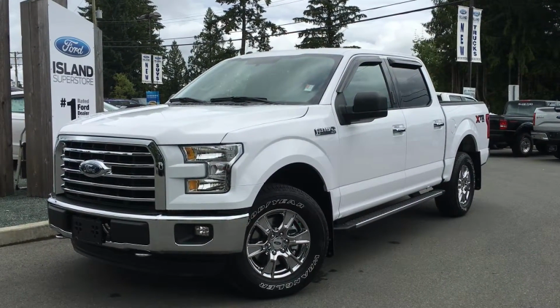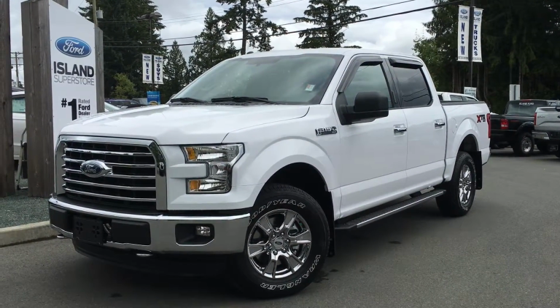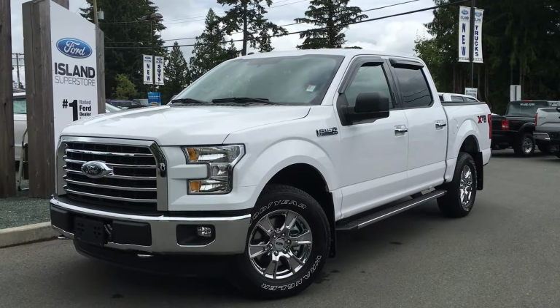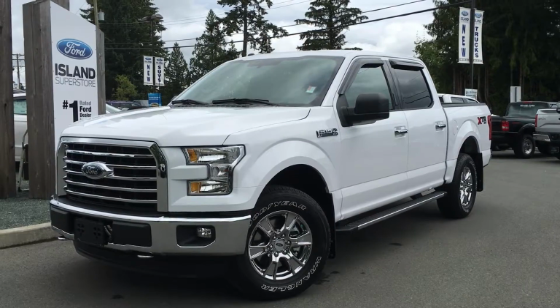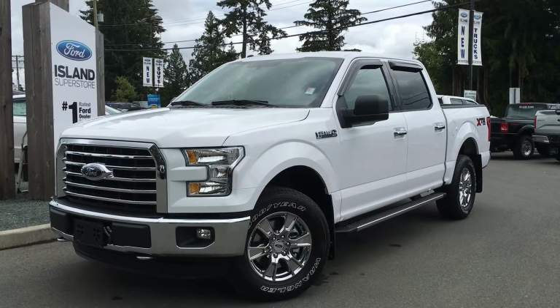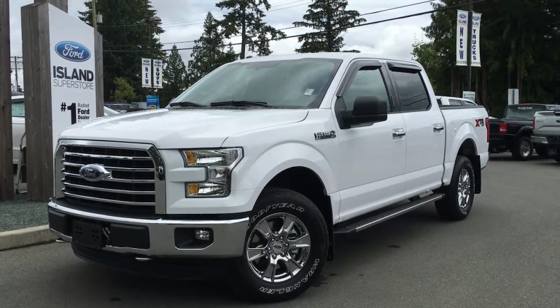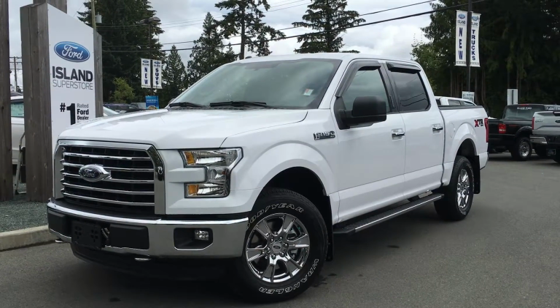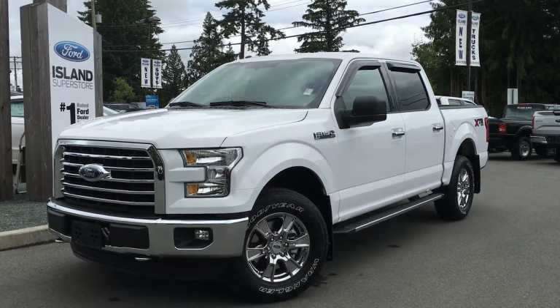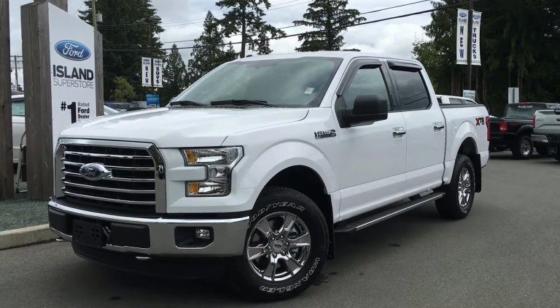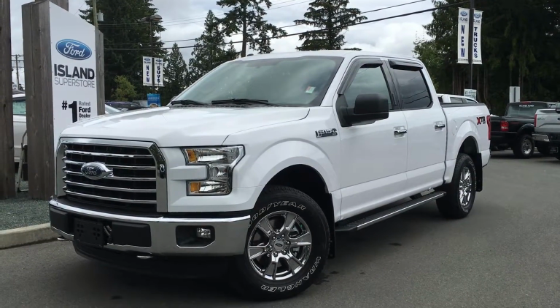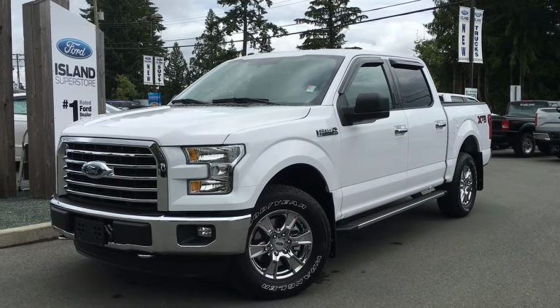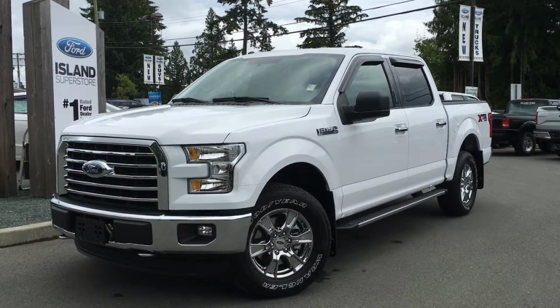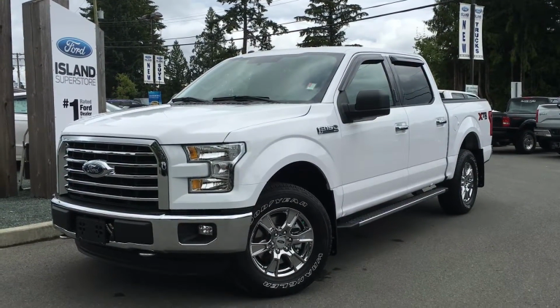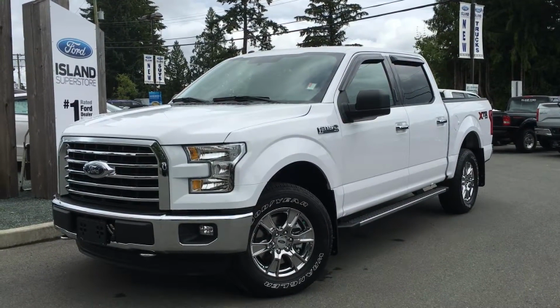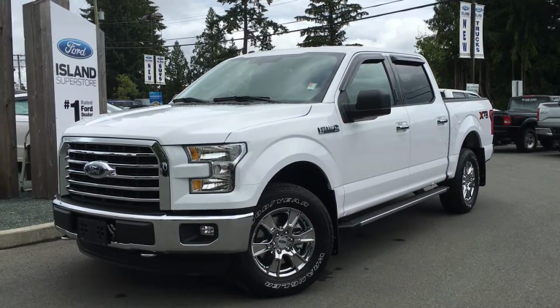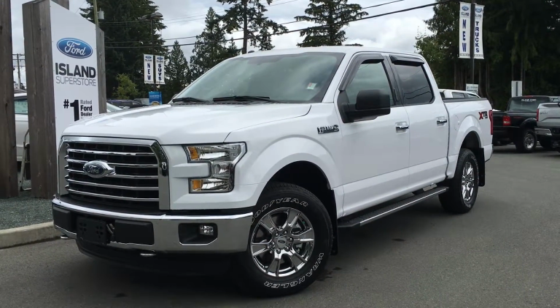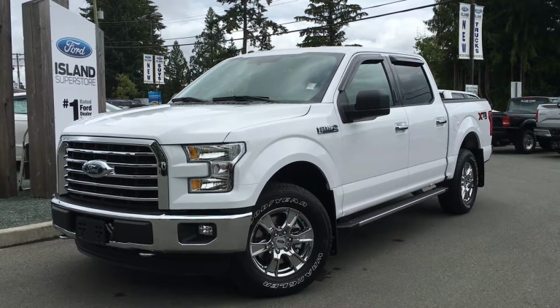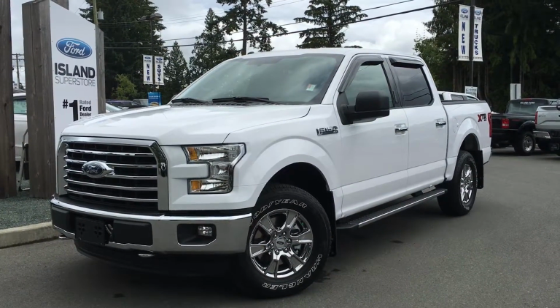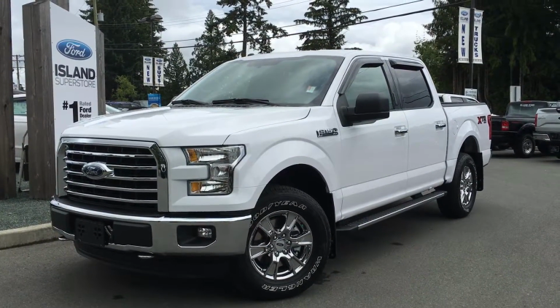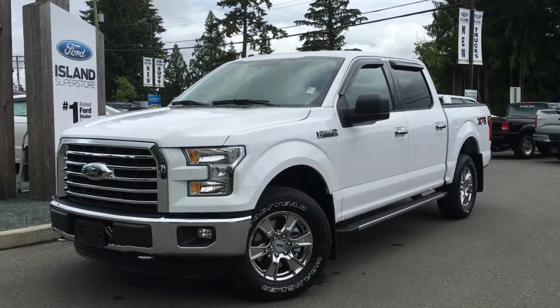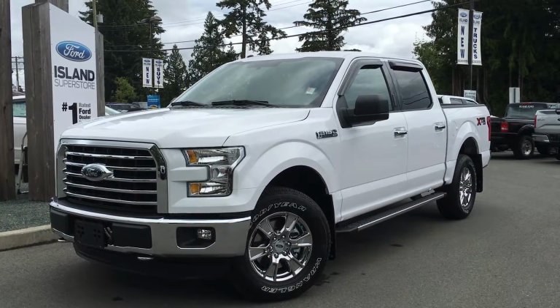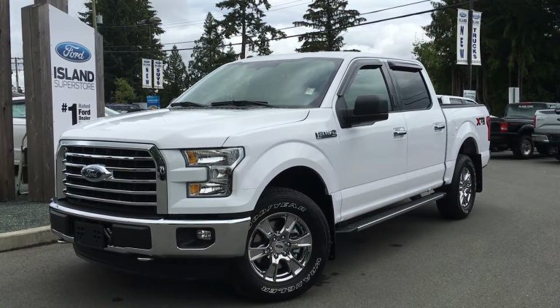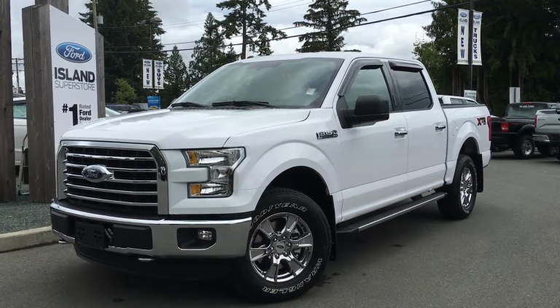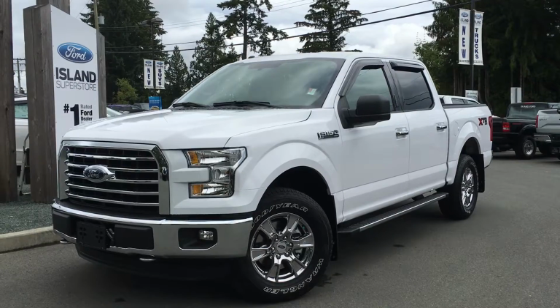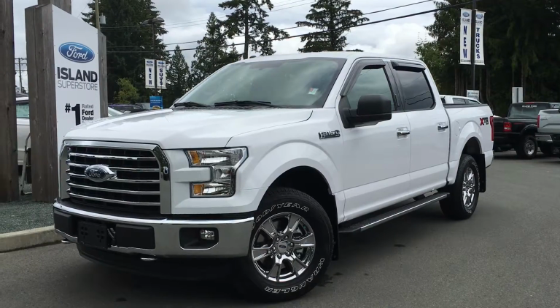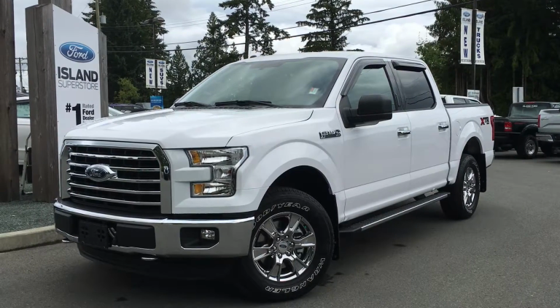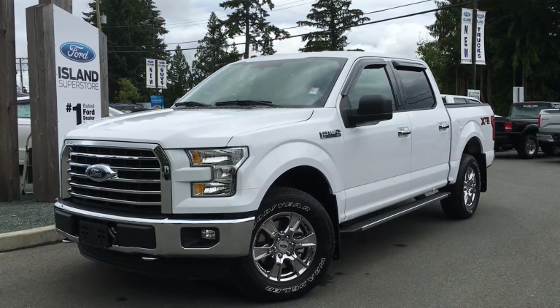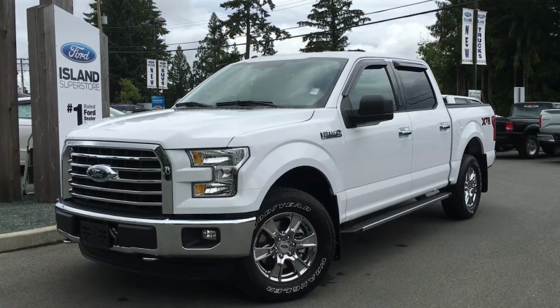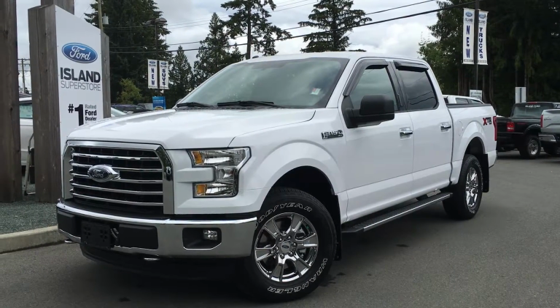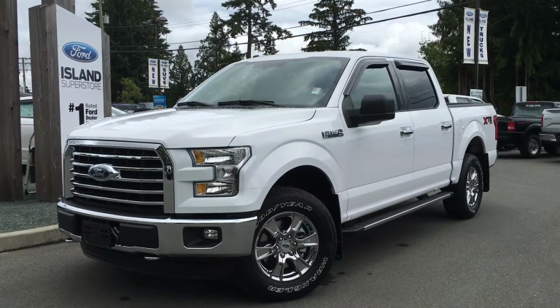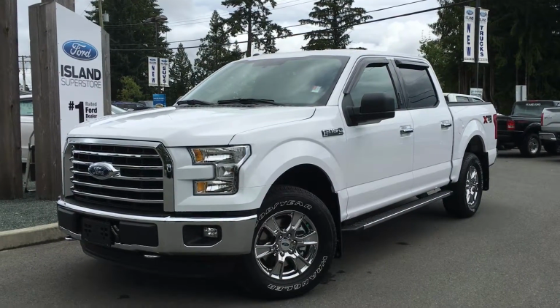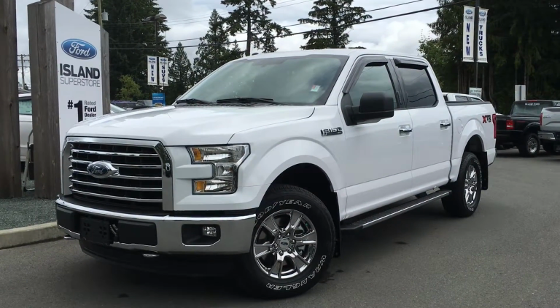It has a bright white exterior and a gray cloth interior. Four doors with seating for six. It's equipped with the XTR as well as the FX4 package.